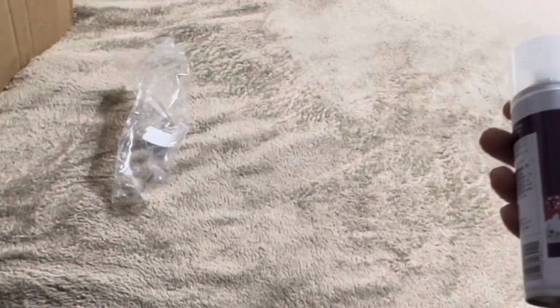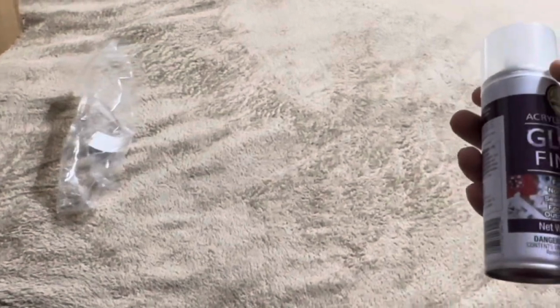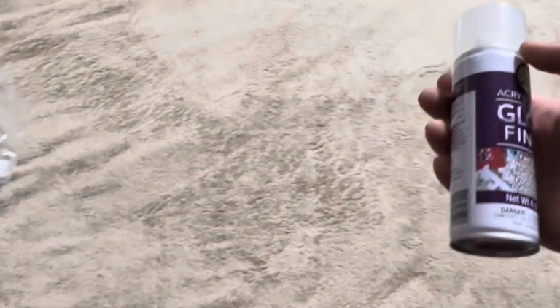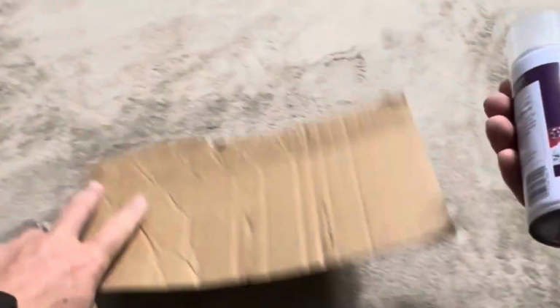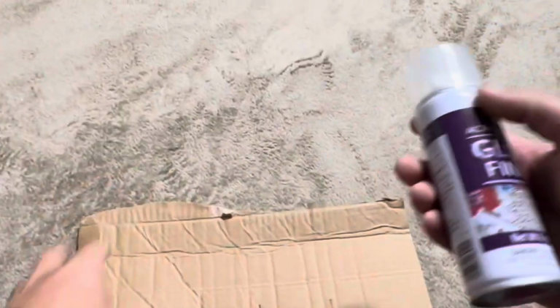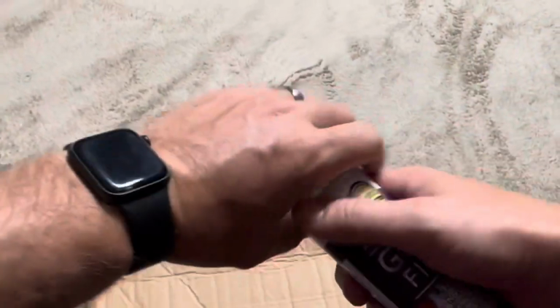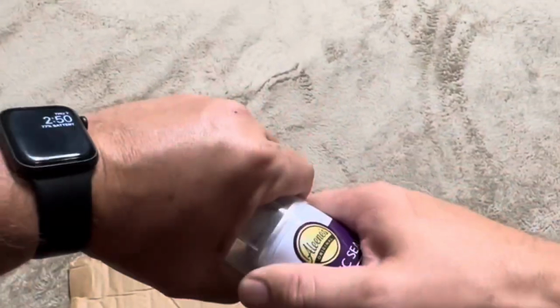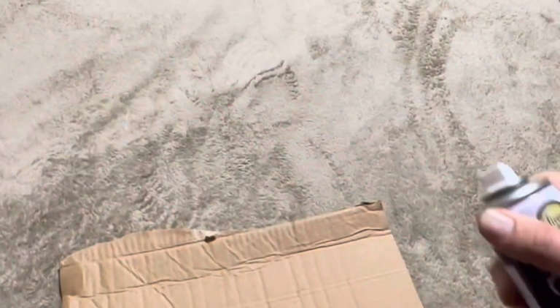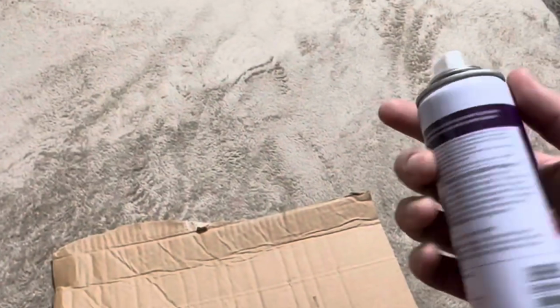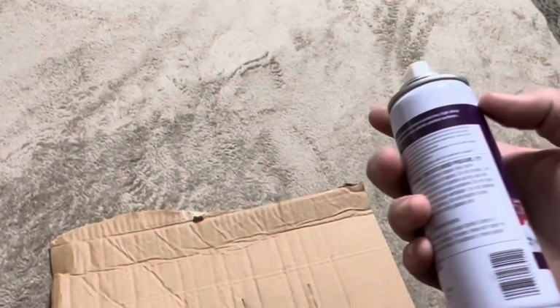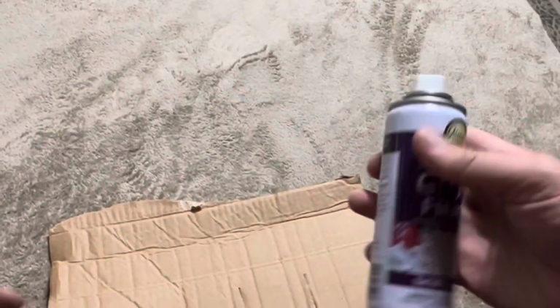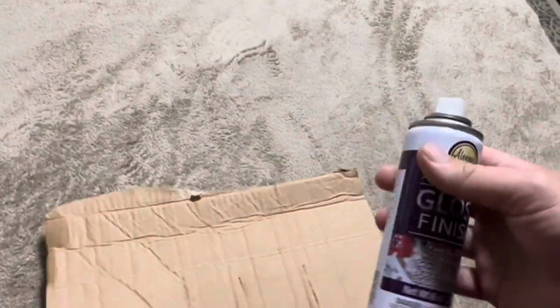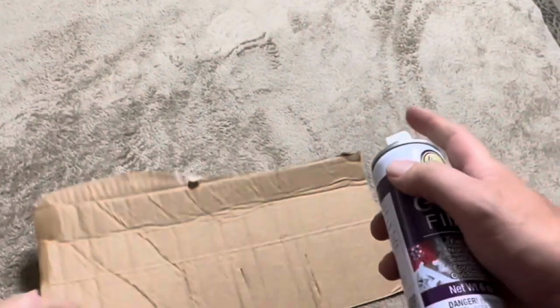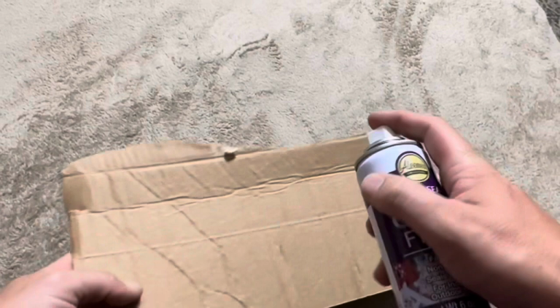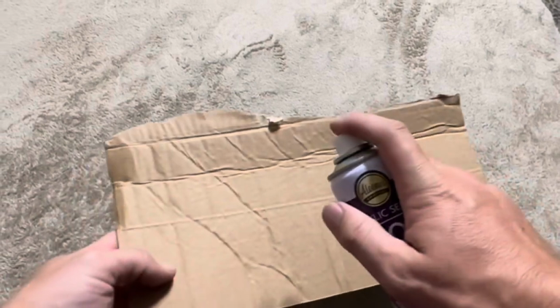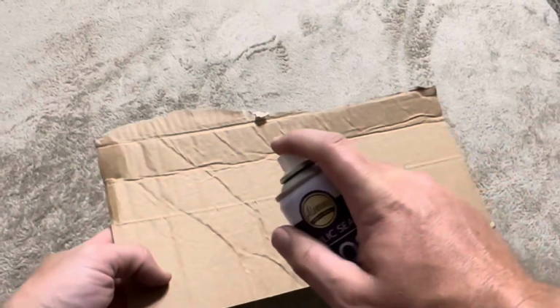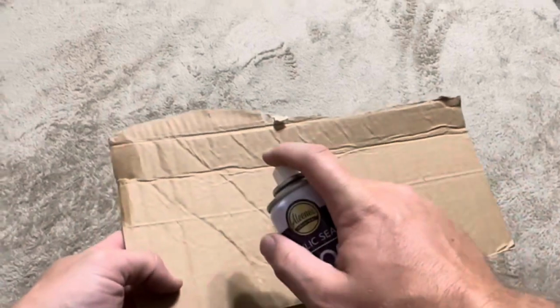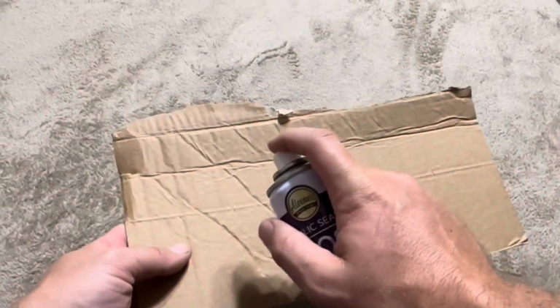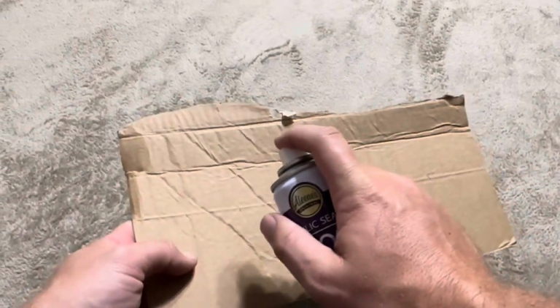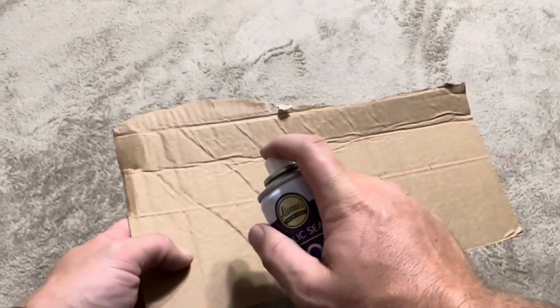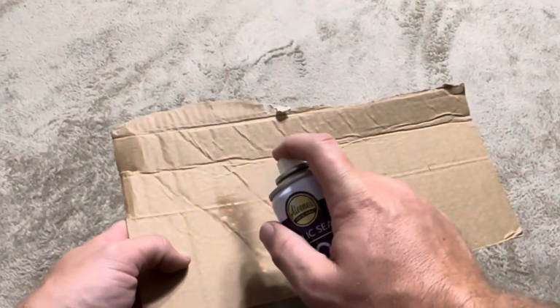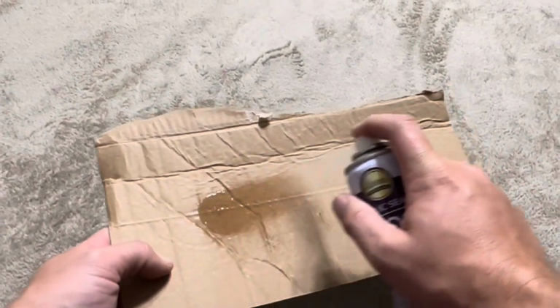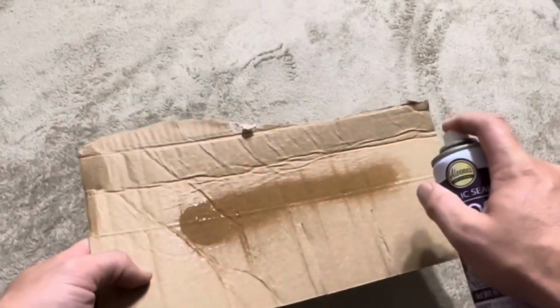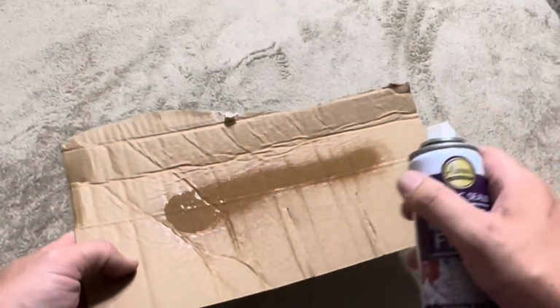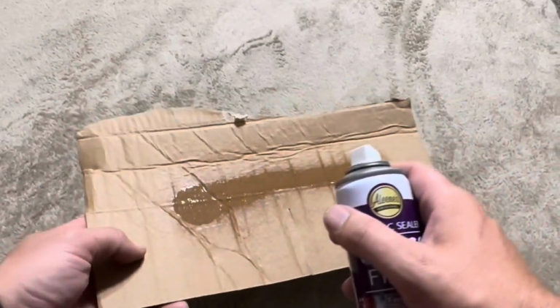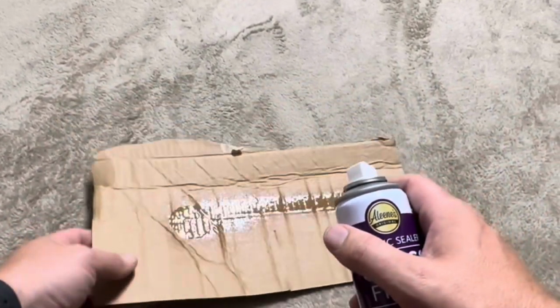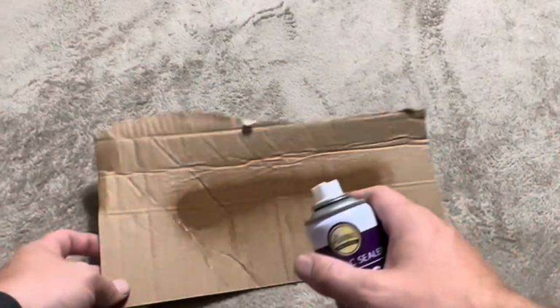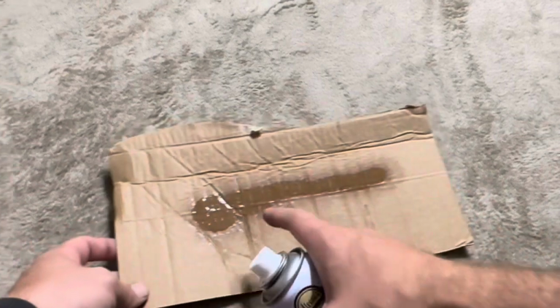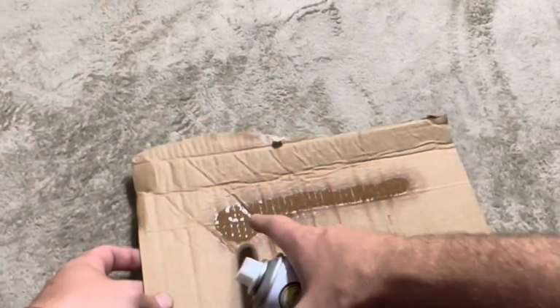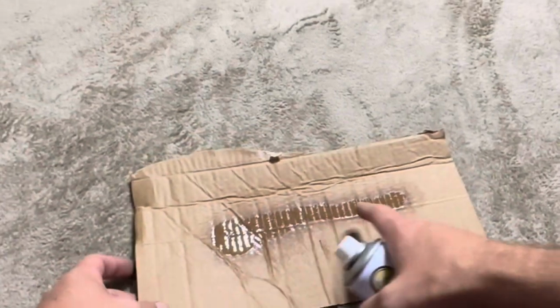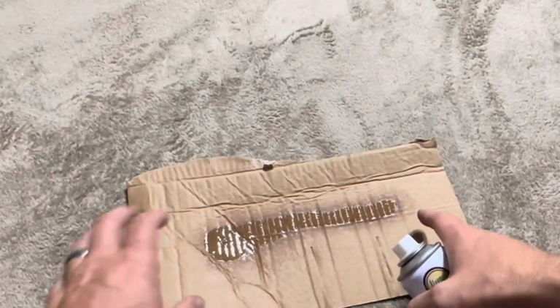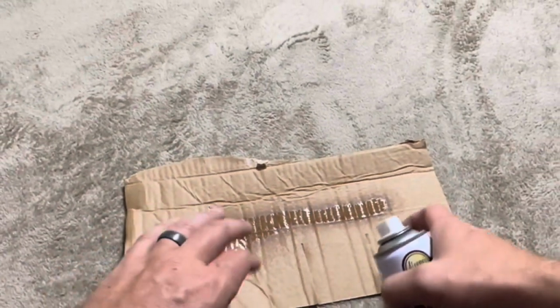I actually have a piece of cardboard over here — I'm just going to test this out on it. This is an aerosol can, so I probably wouldn't recommend using it inside. Let's see how it does with overspray. Yeah, so you're getting a good amount of overspray. You can see exactly where I was at.